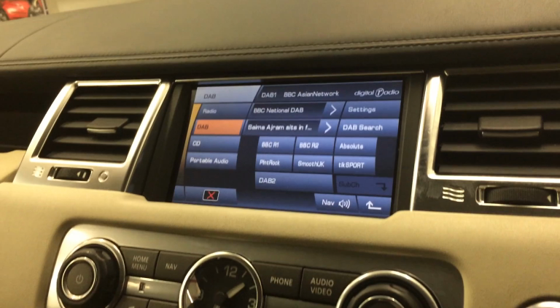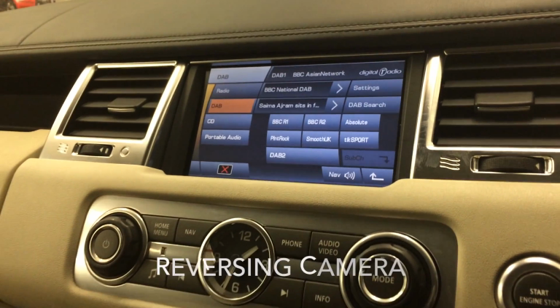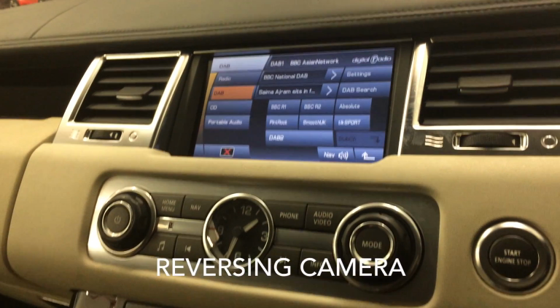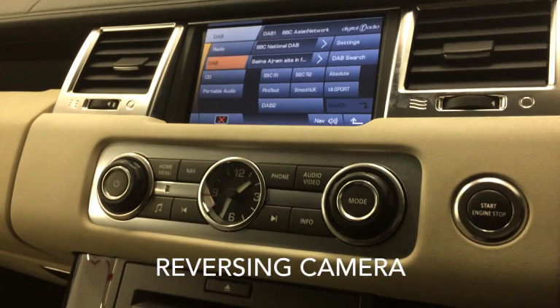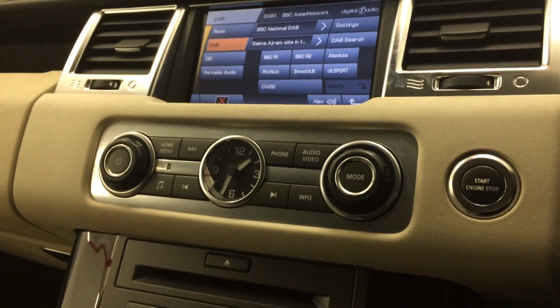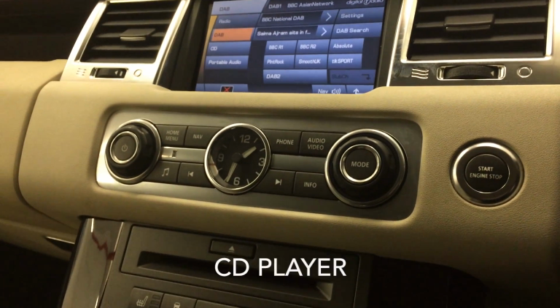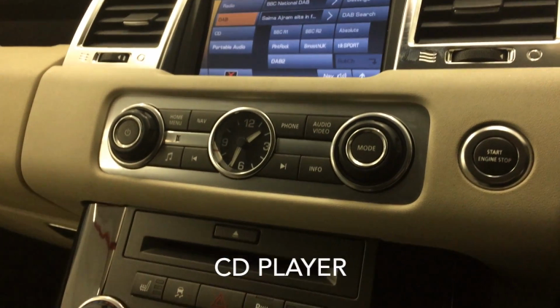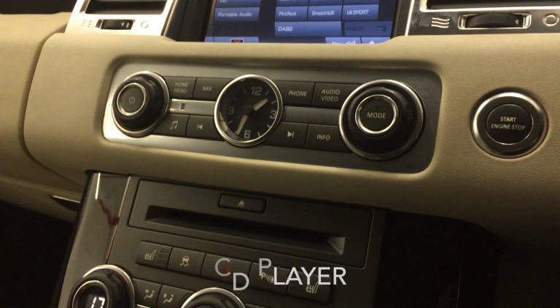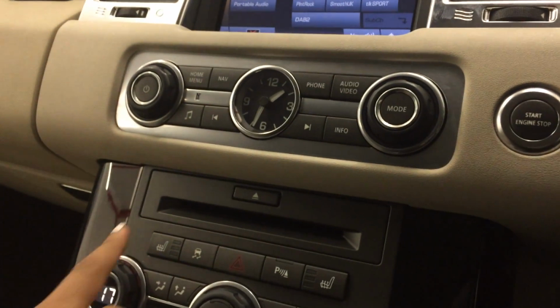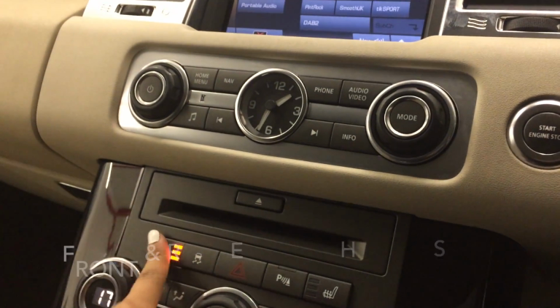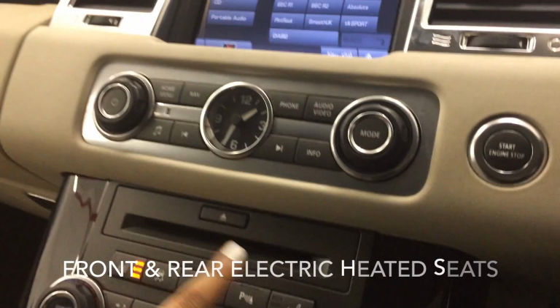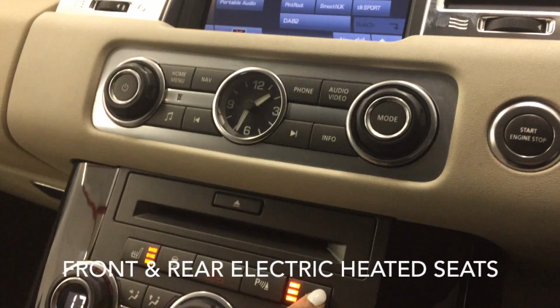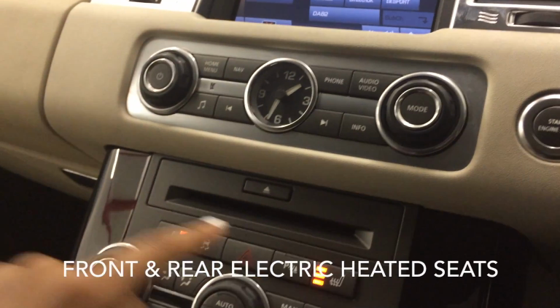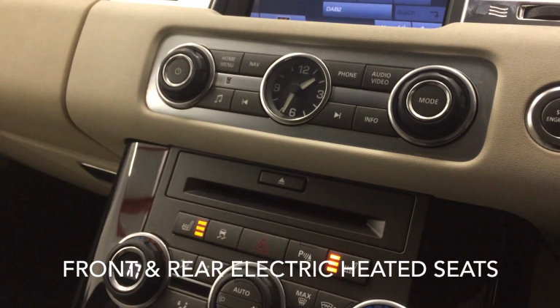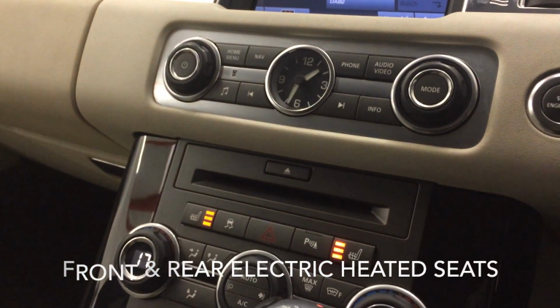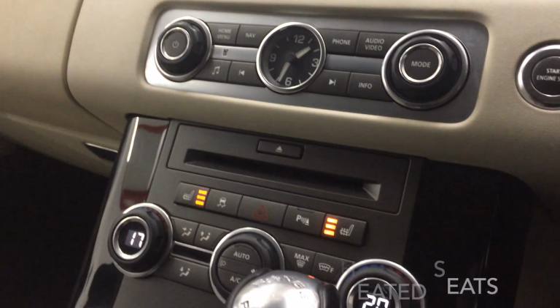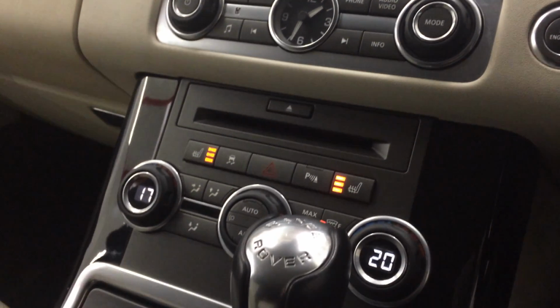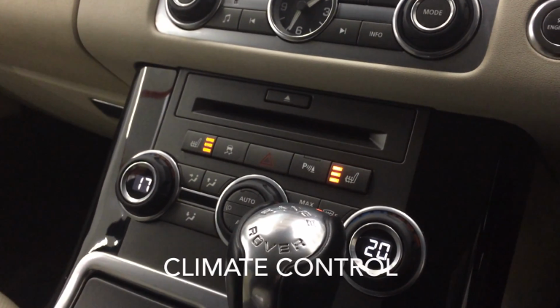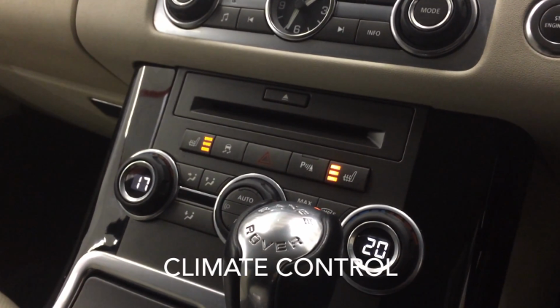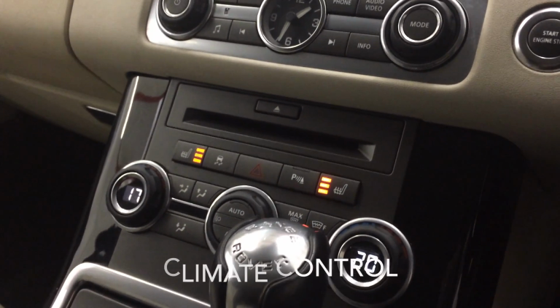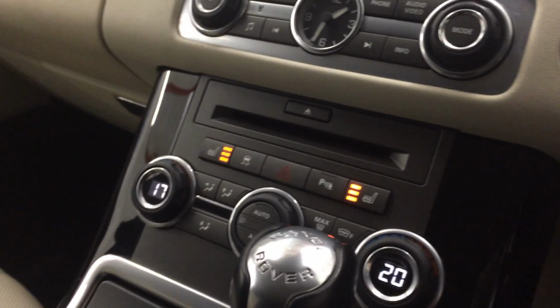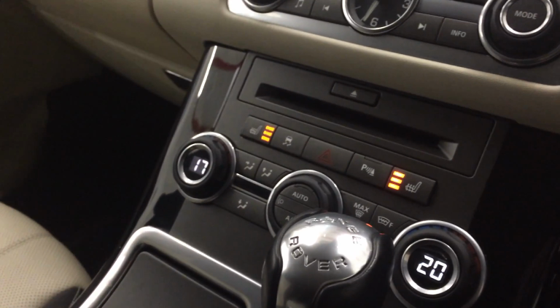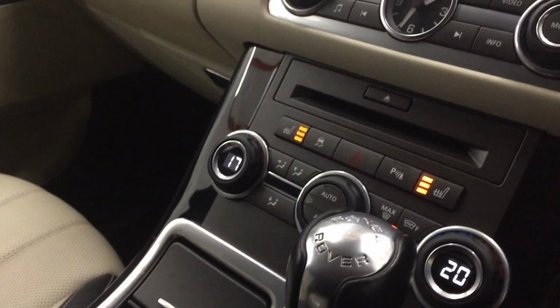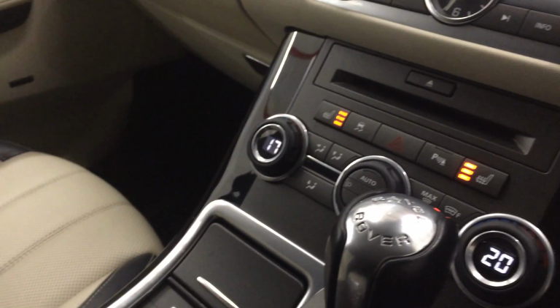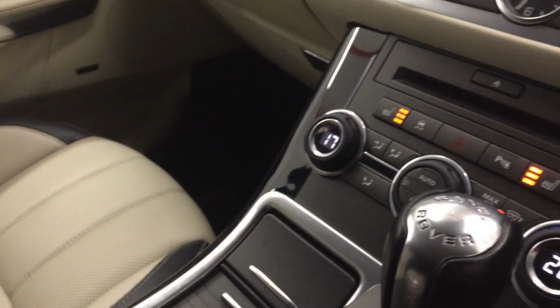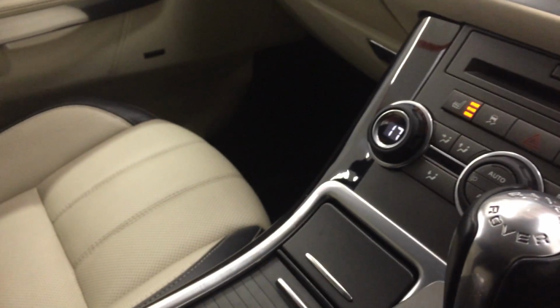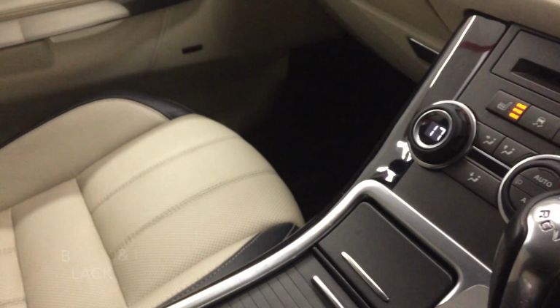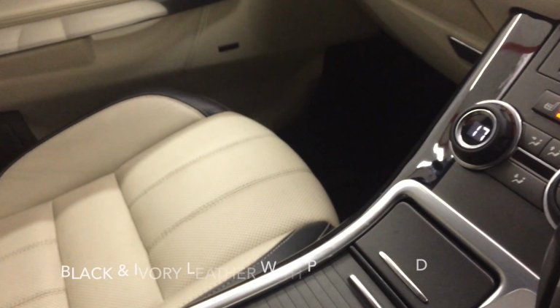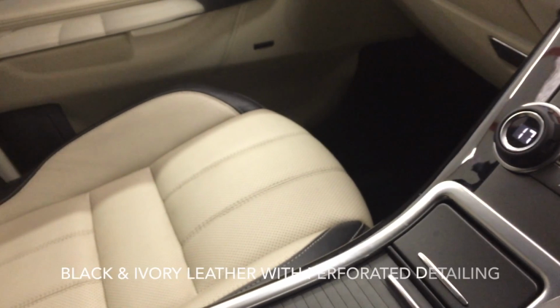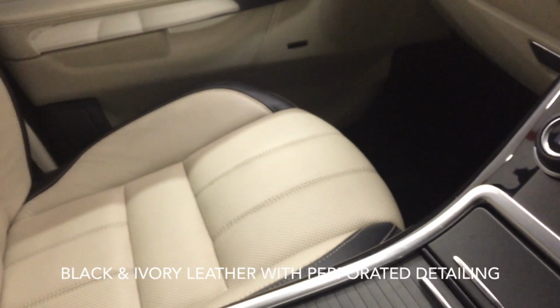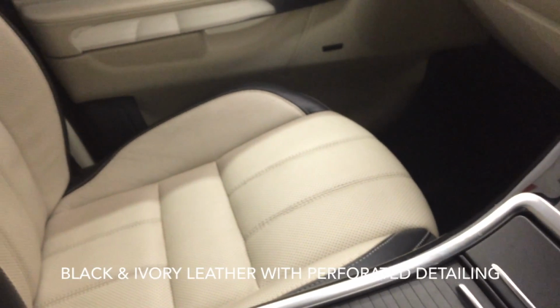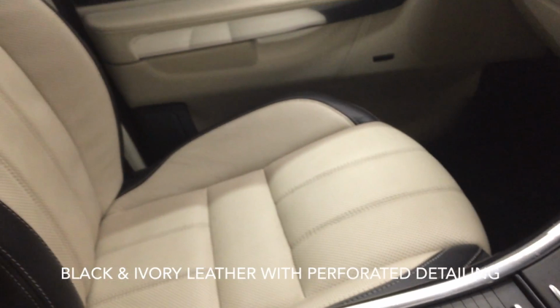Additional features include a reversing camera, CD player, front and rear electric heated seats, climate control, and finally this Range Rover Sport features black and ivory leather with perforated detailing.